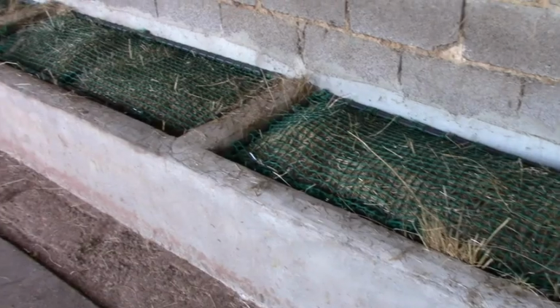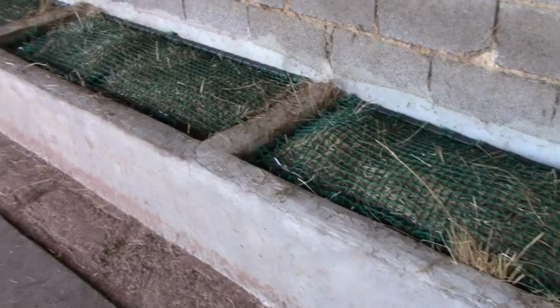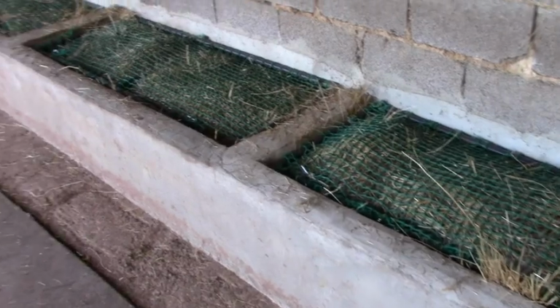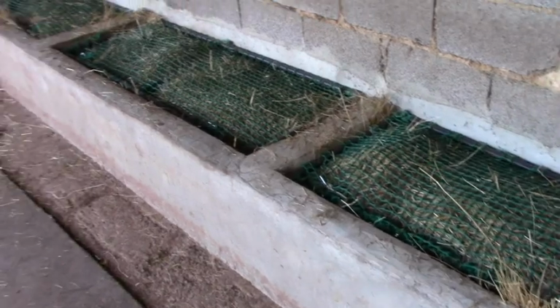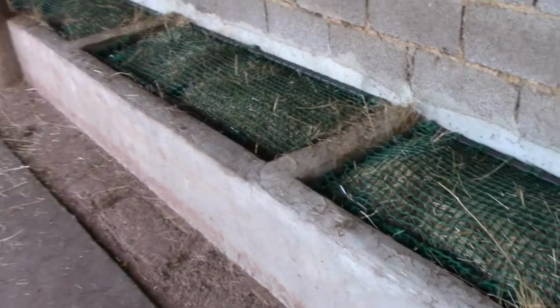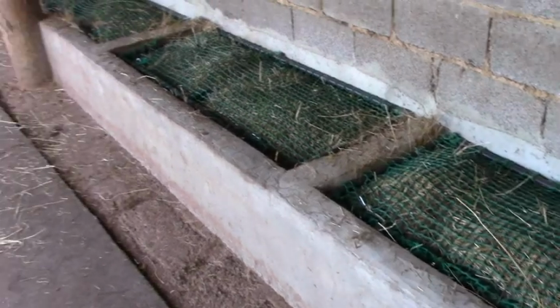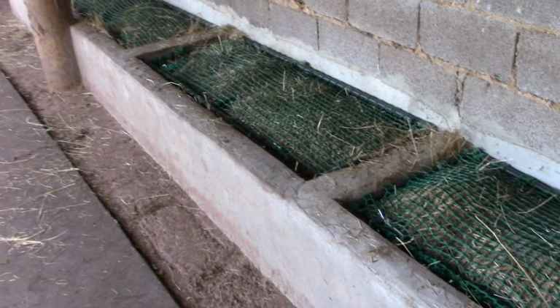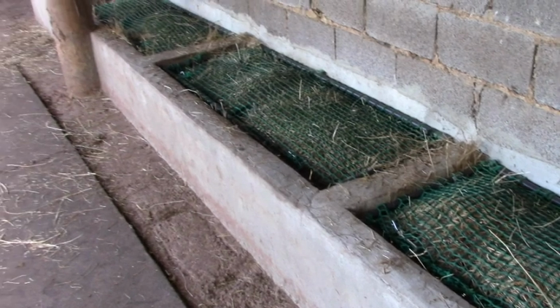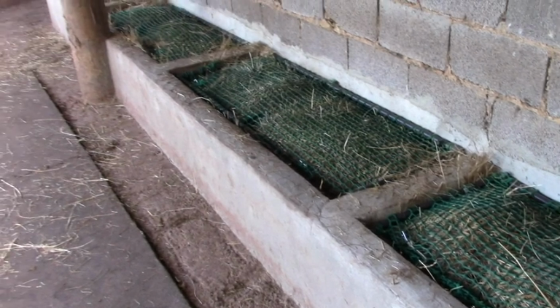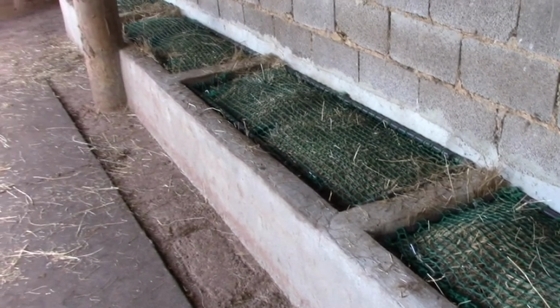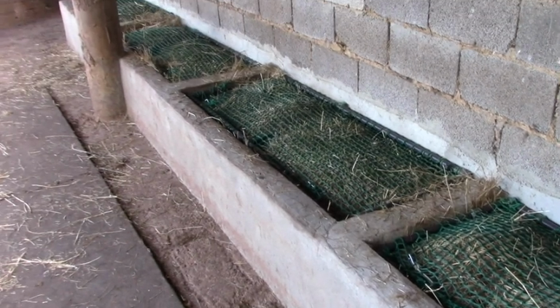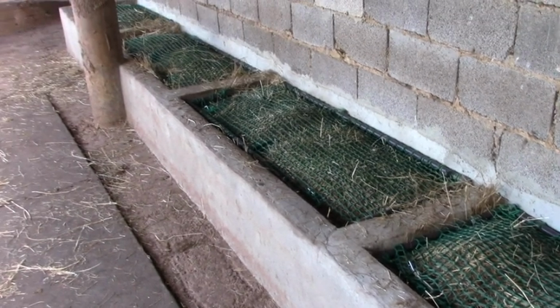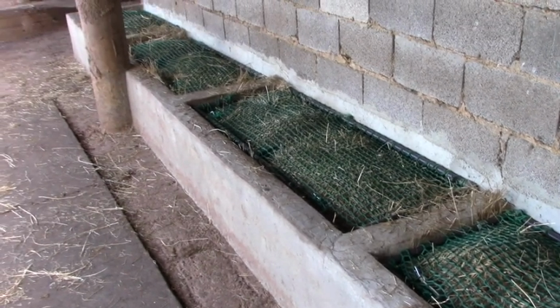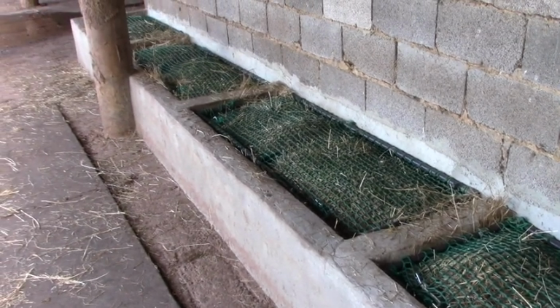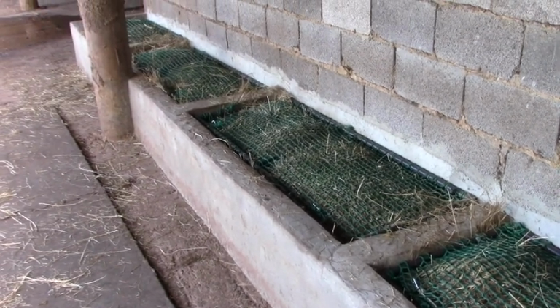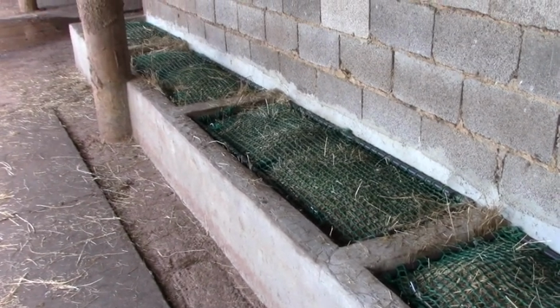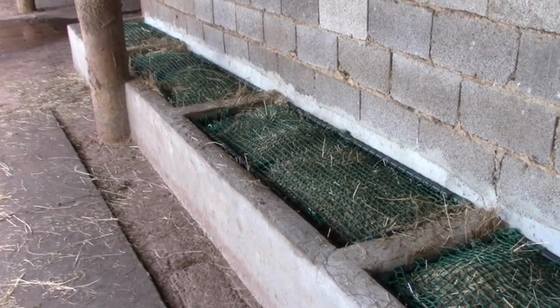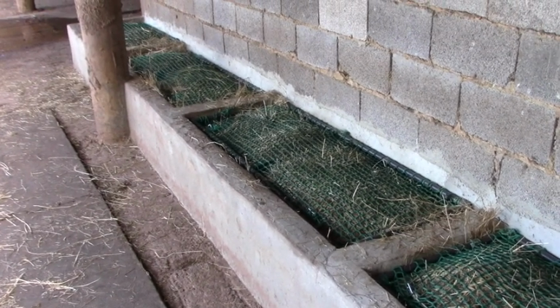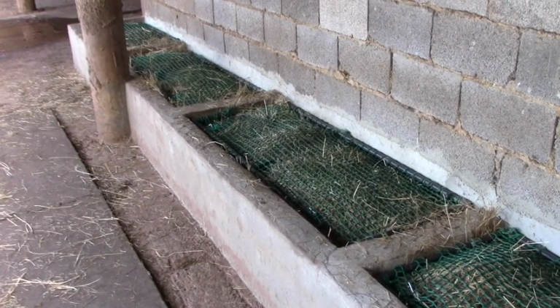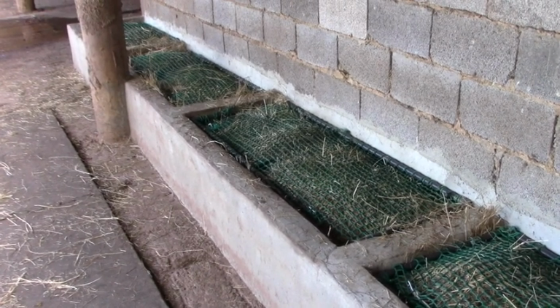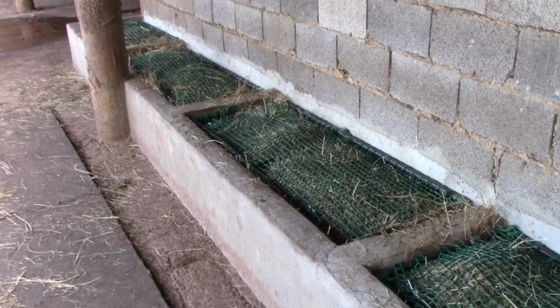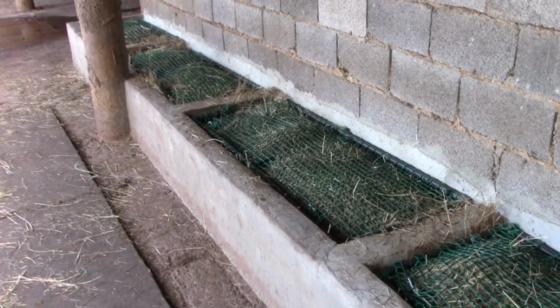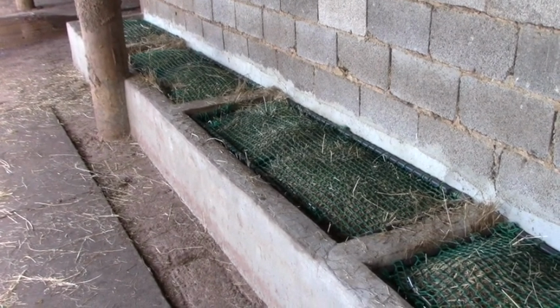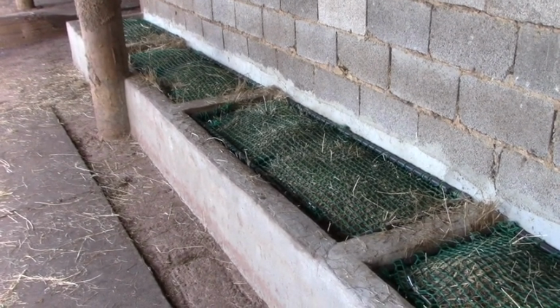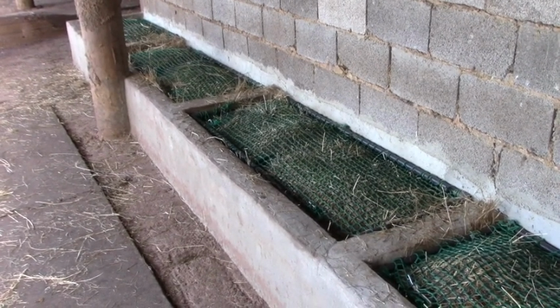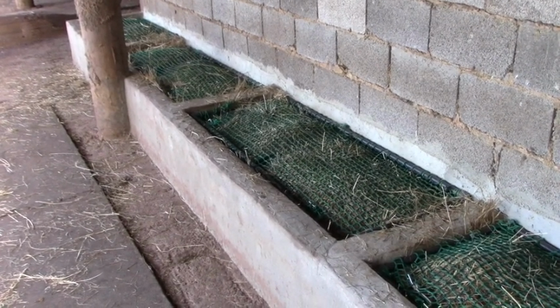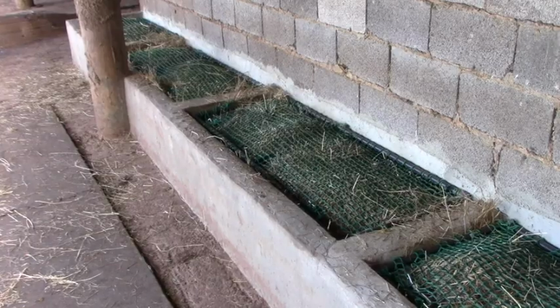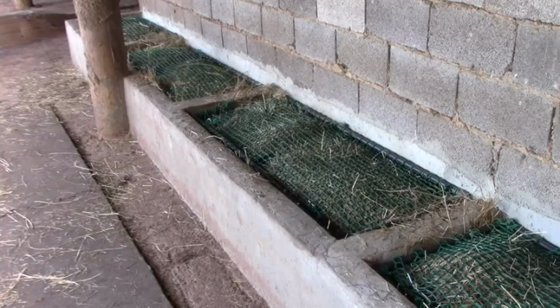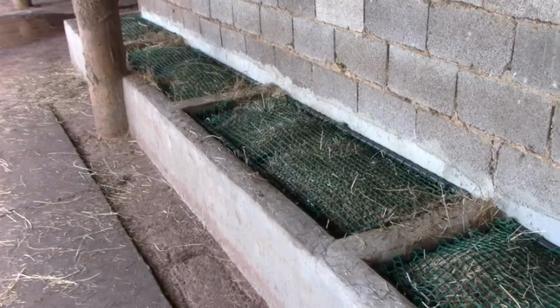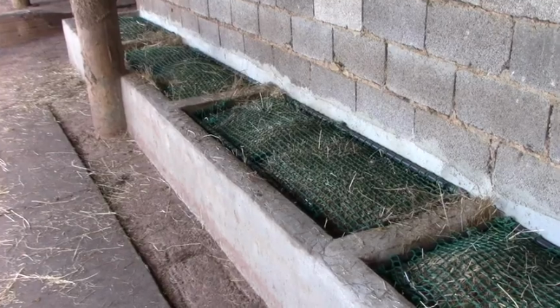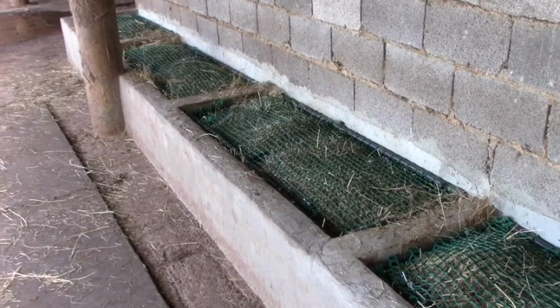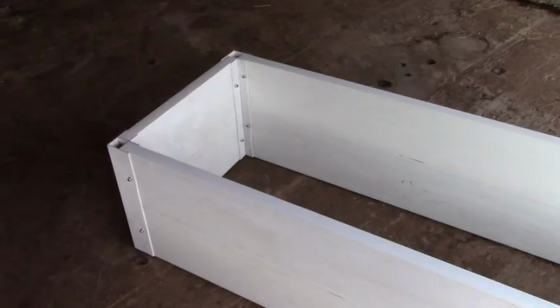Here you can see another type of hay box. The principle is exactly the same. The only difference is these are fixed, so if you move you can't take them with you.